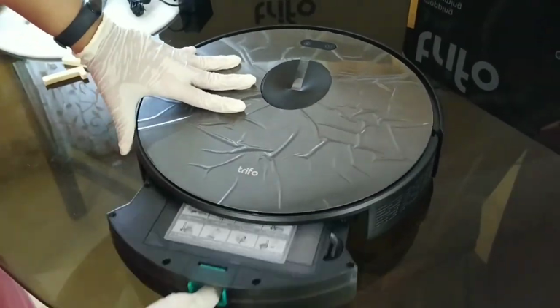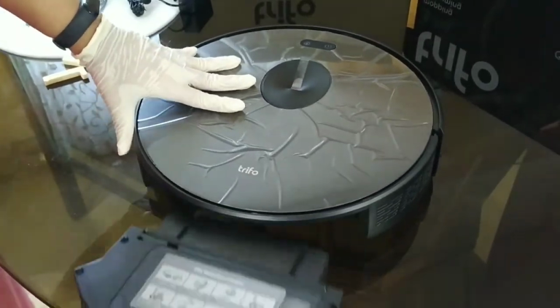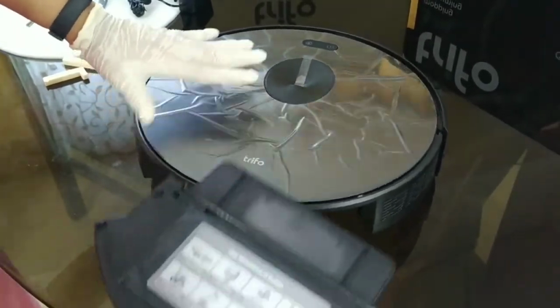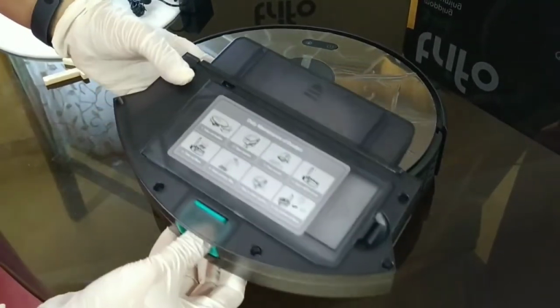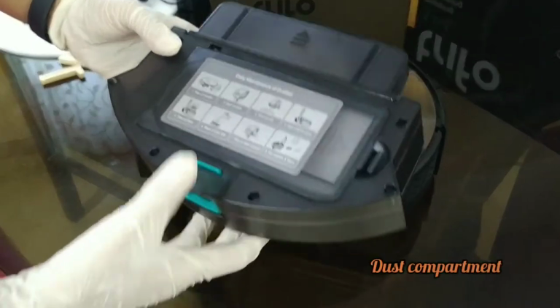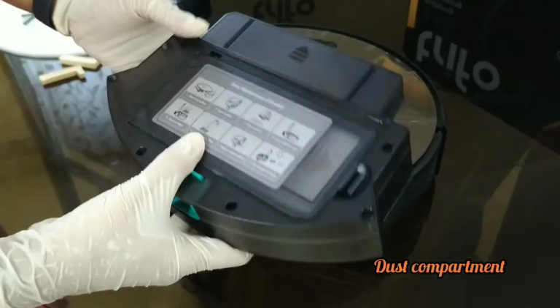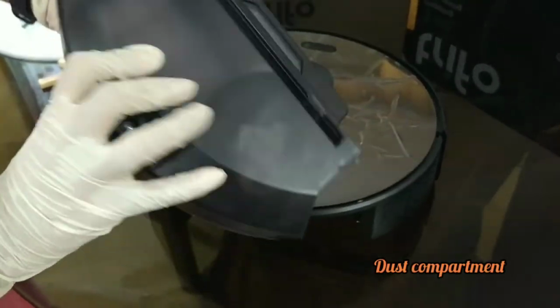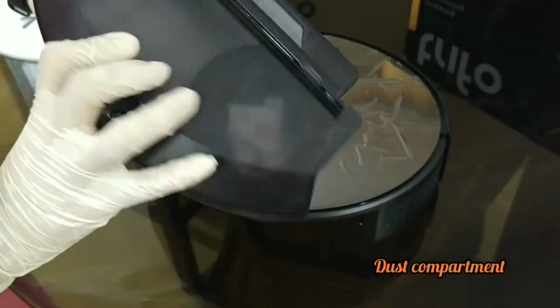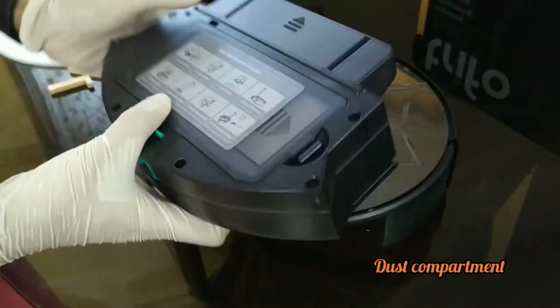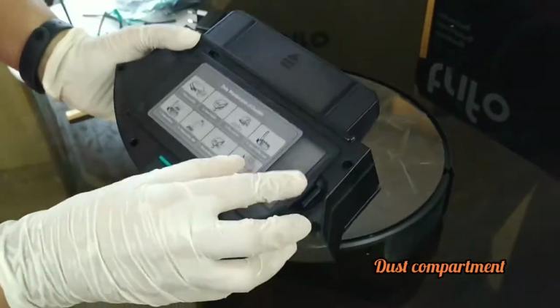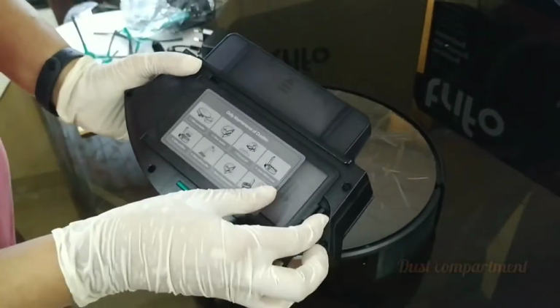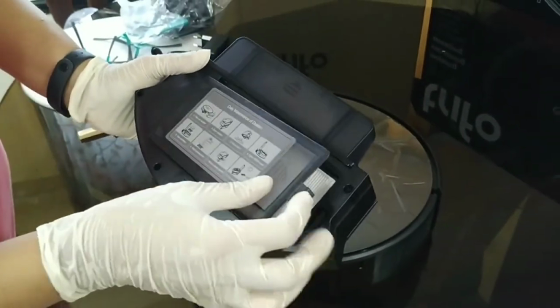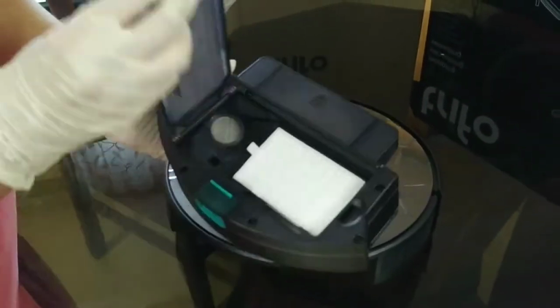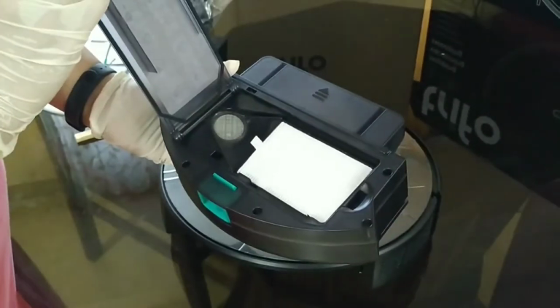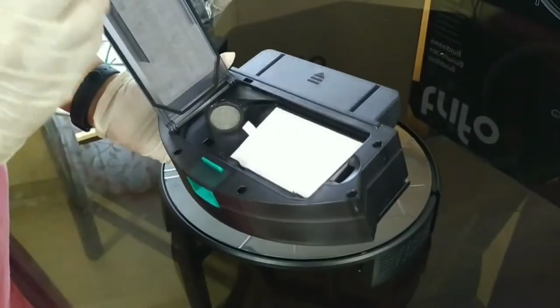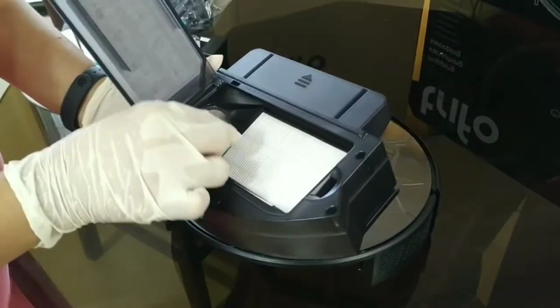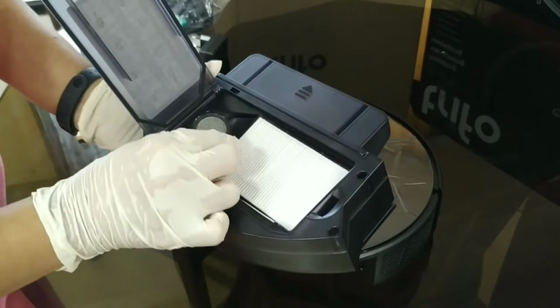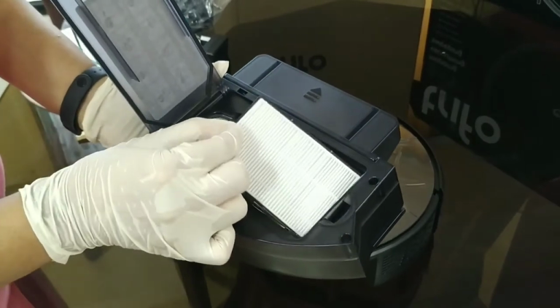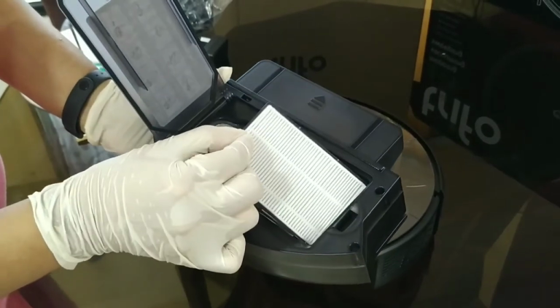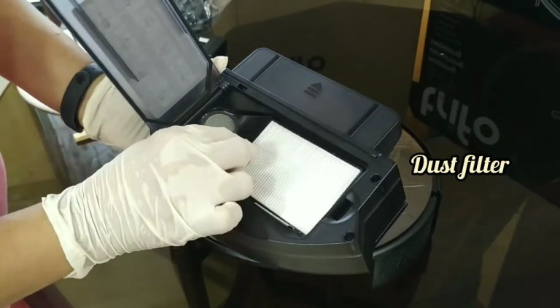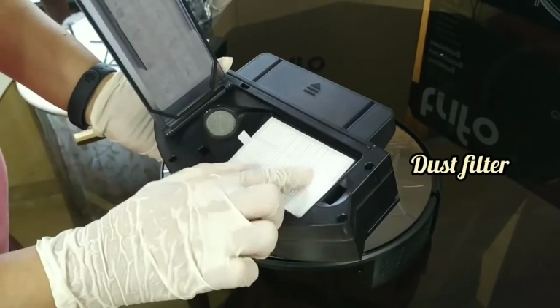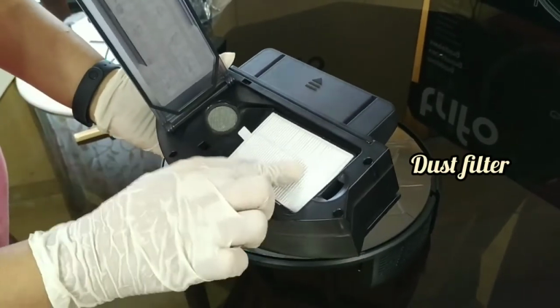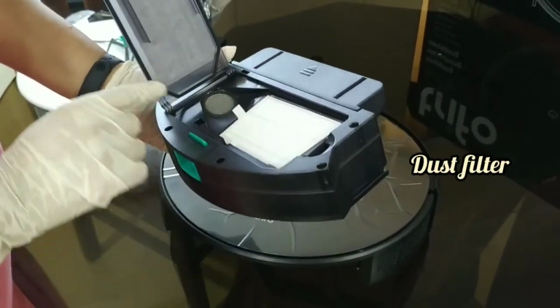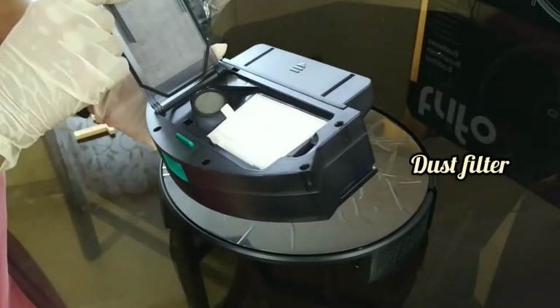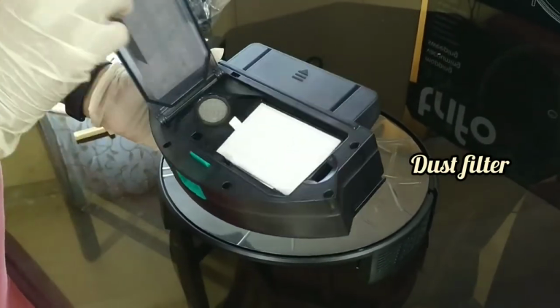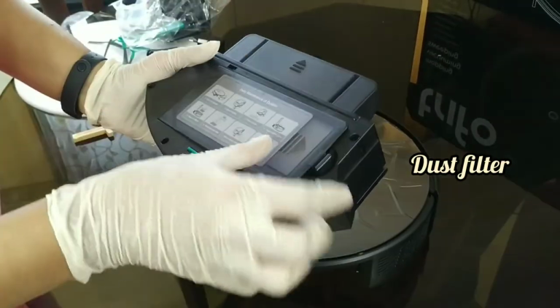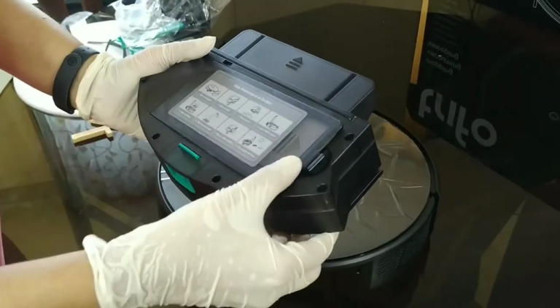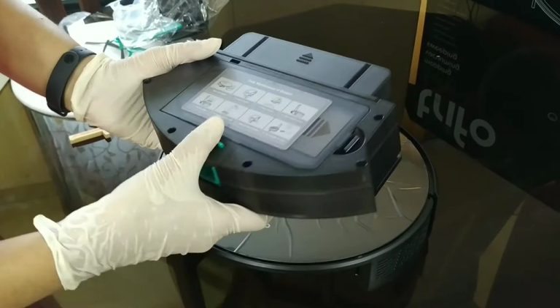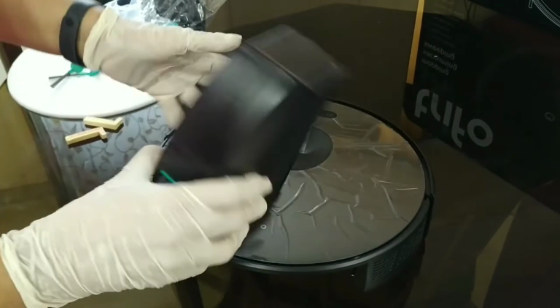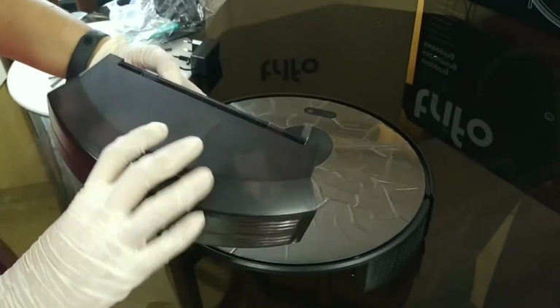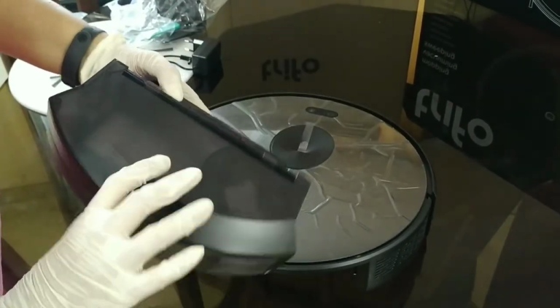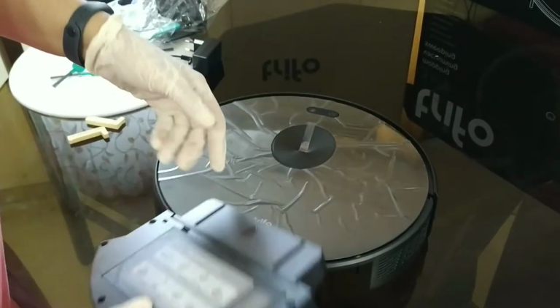Now I'm just going to show you how the dustbin and dust compartment looks — and there is a filter inside it, as I mentioned. This filter can be removed and you can use the other one if this one gets soiled.